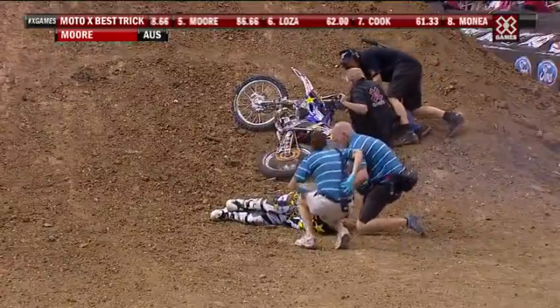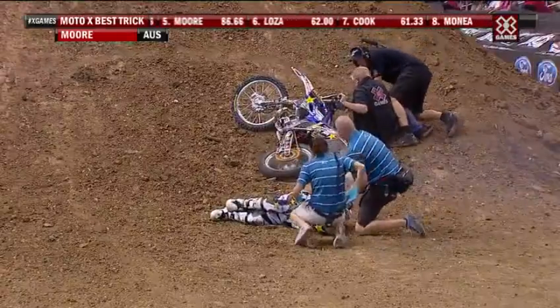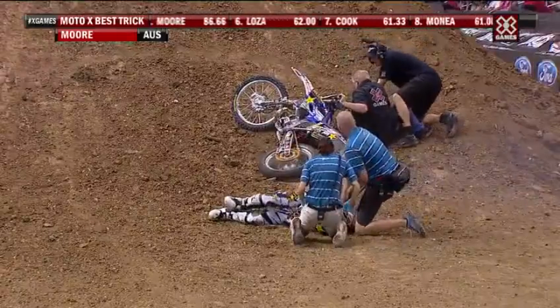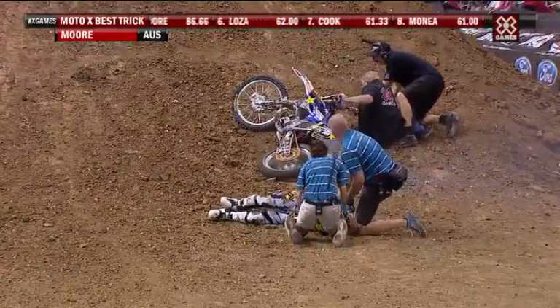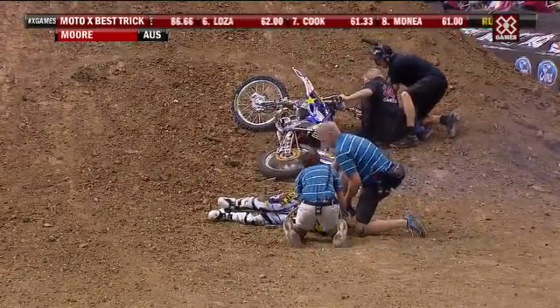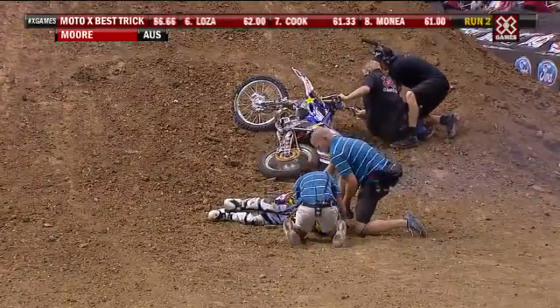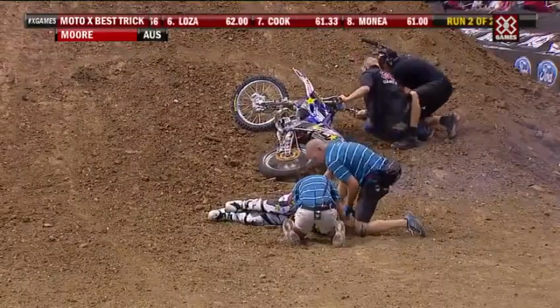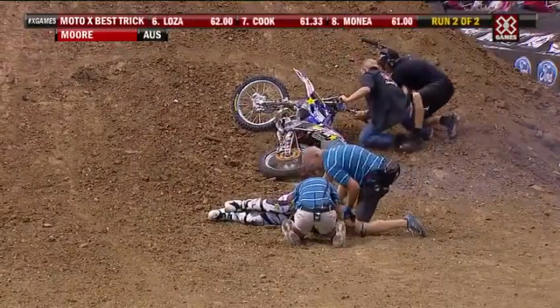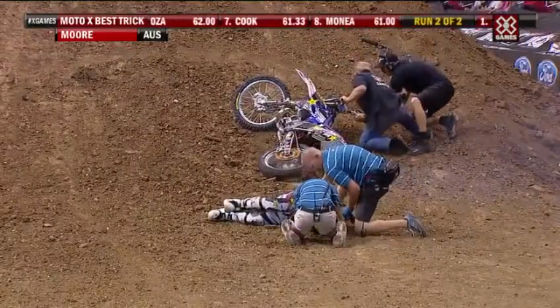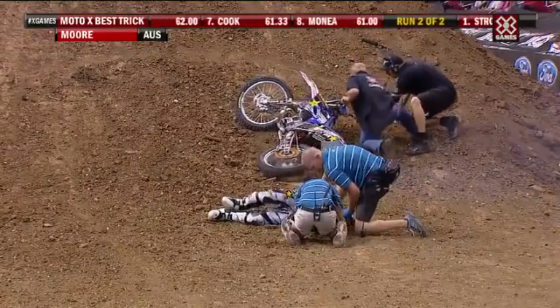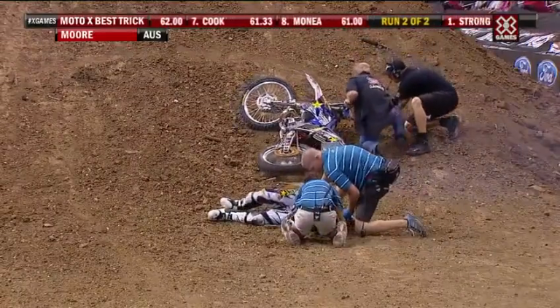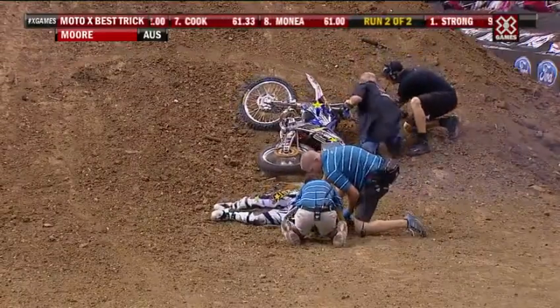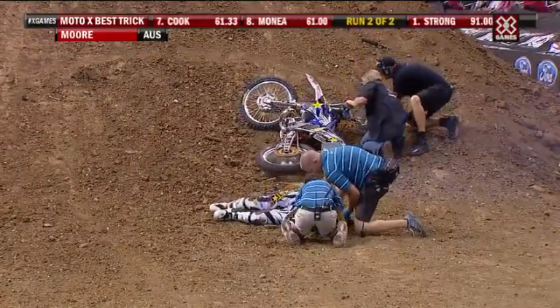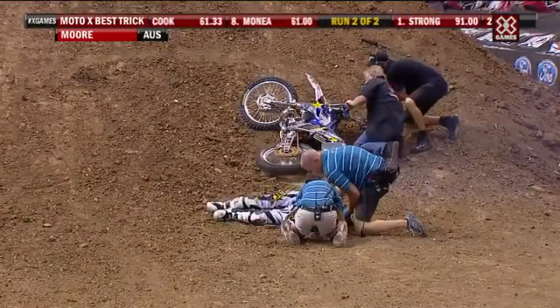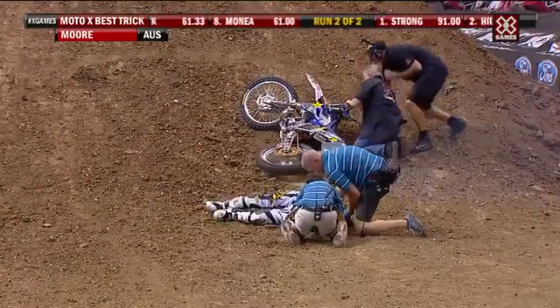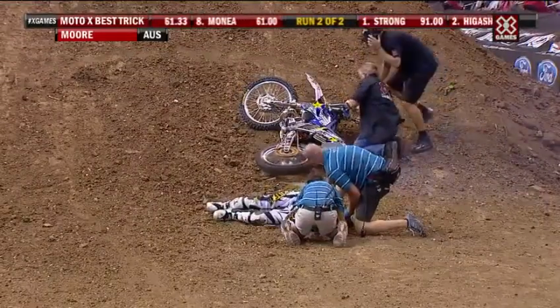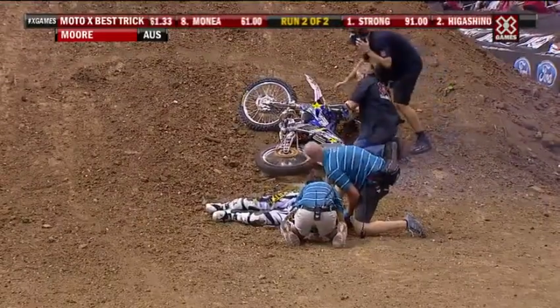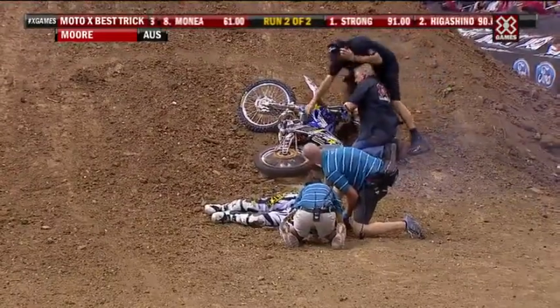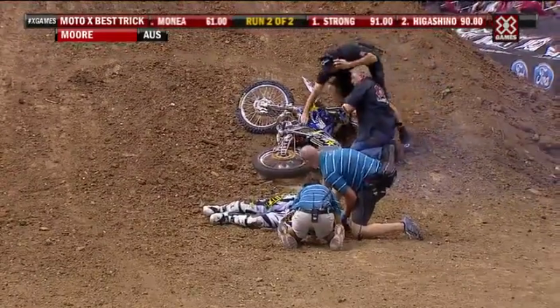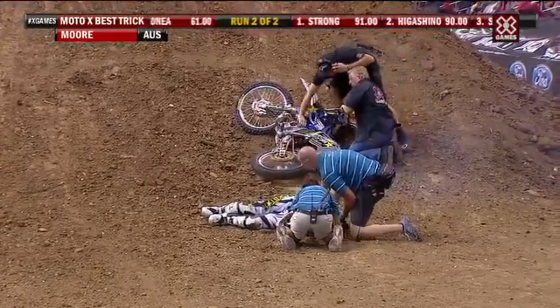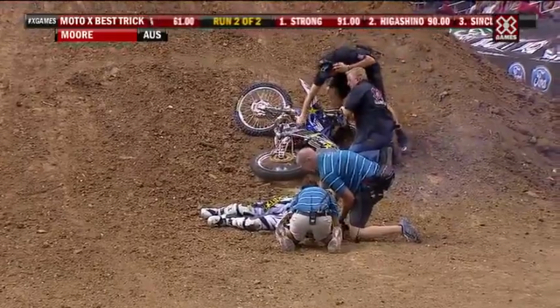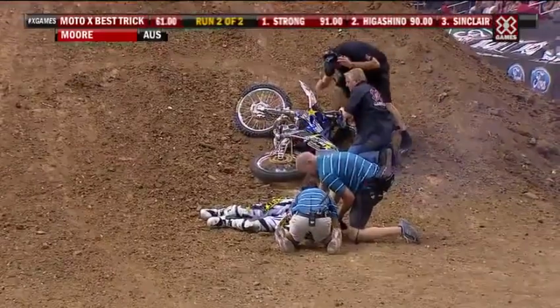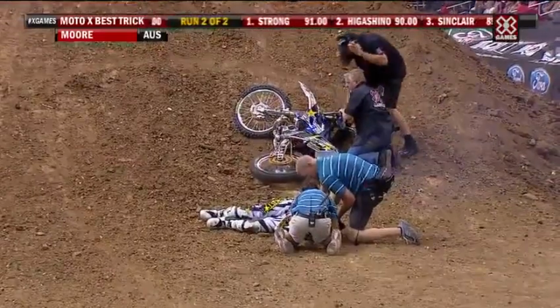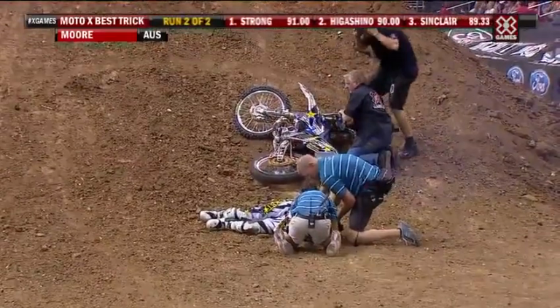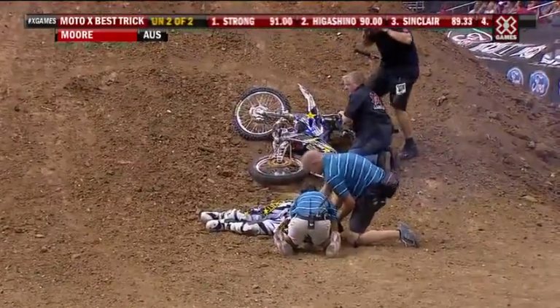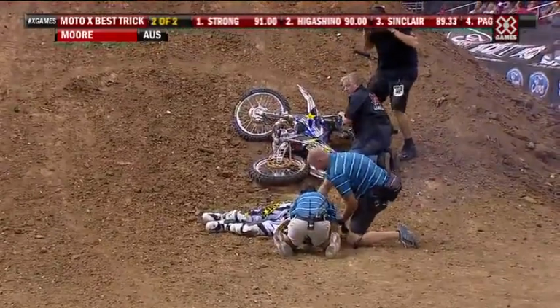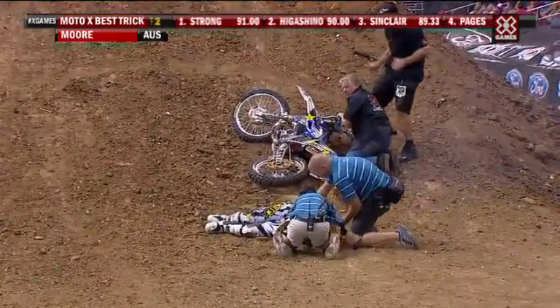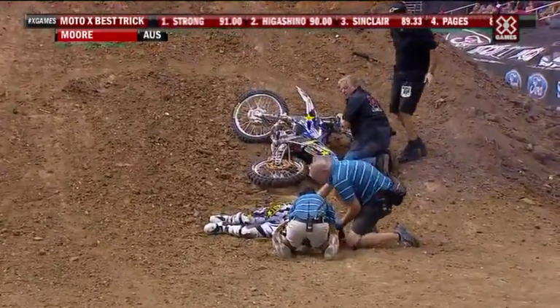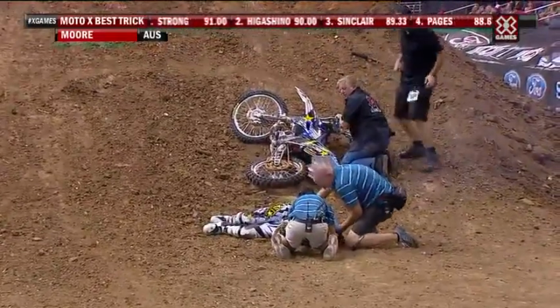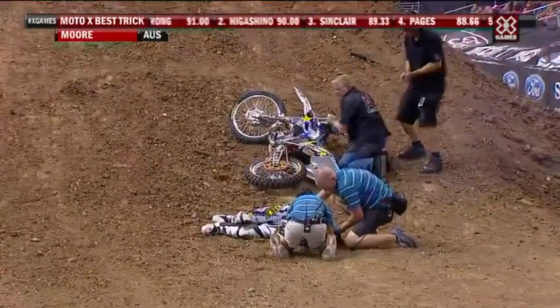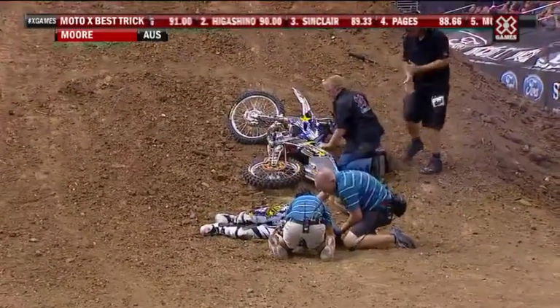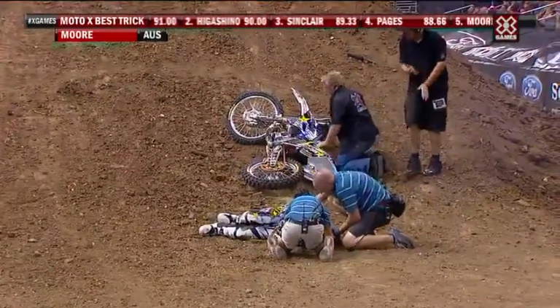Clinton Moore, he's worked so hard. He had this trick so dialed. This is something, man — I hope he's okay. He looks definitely conscious.